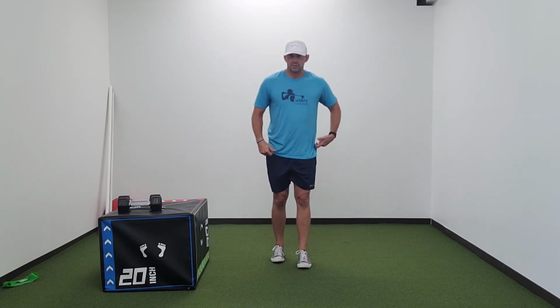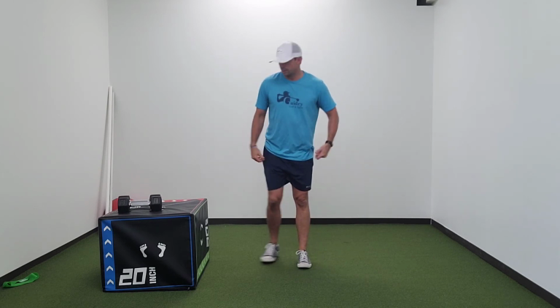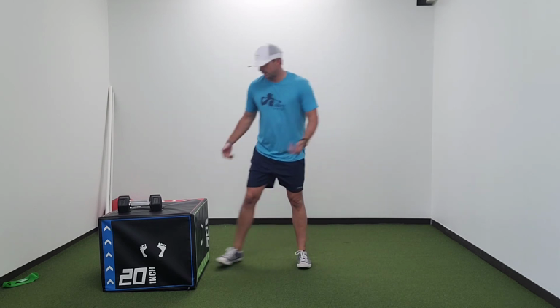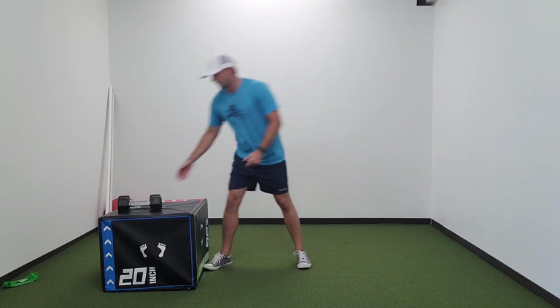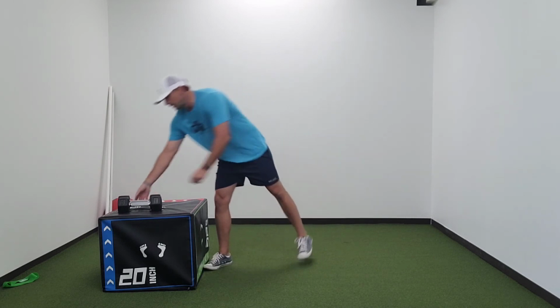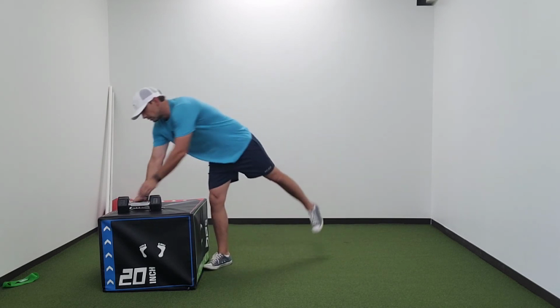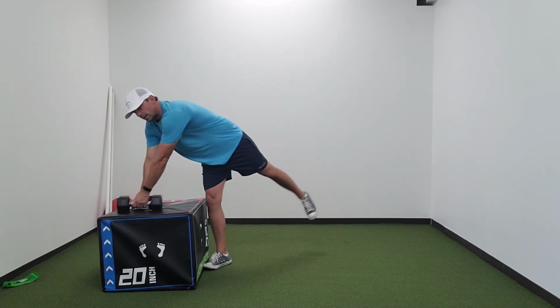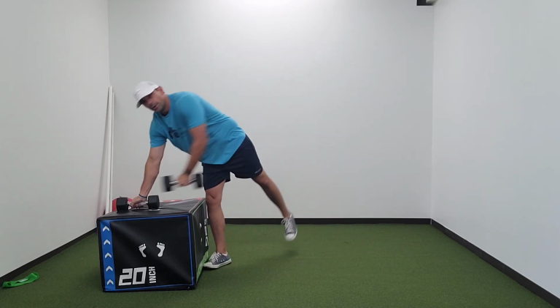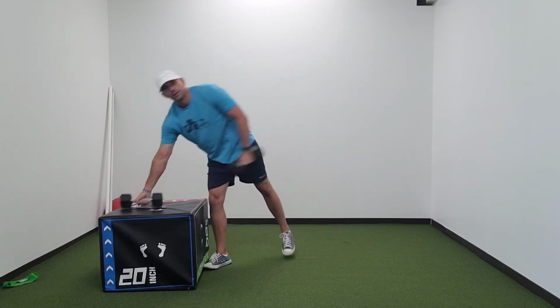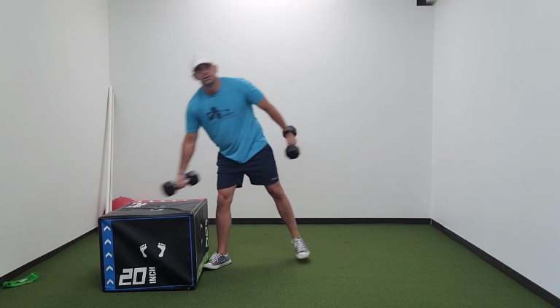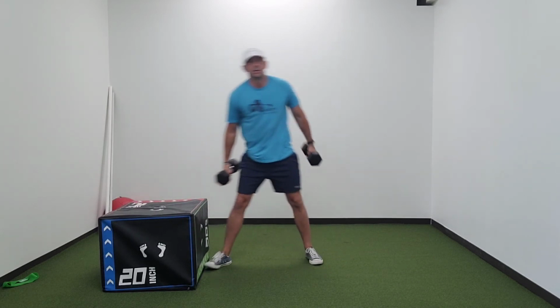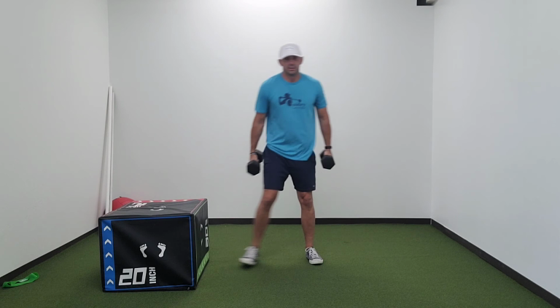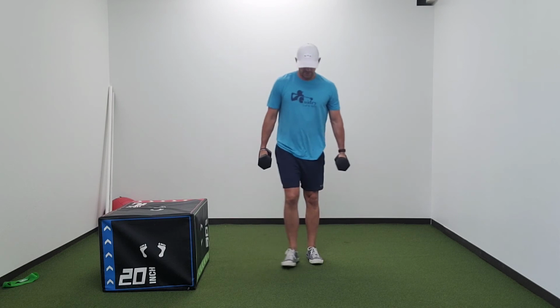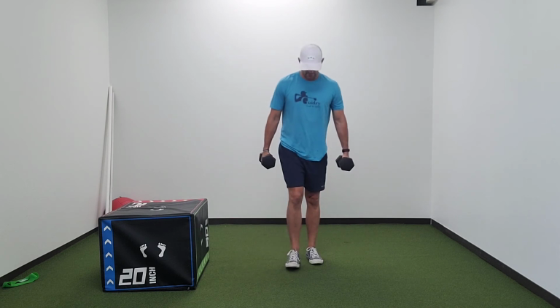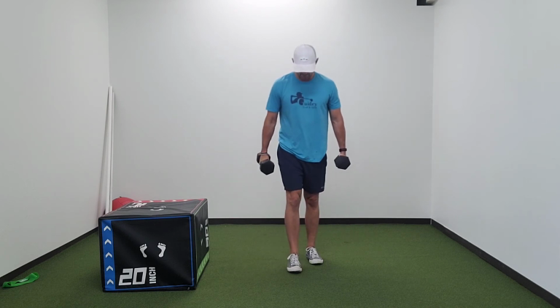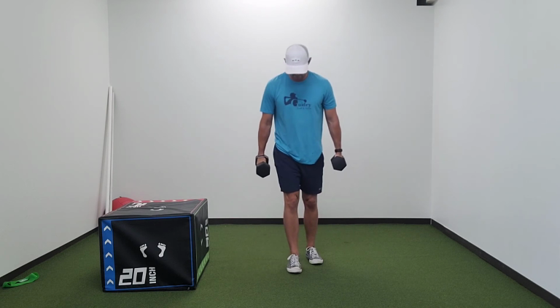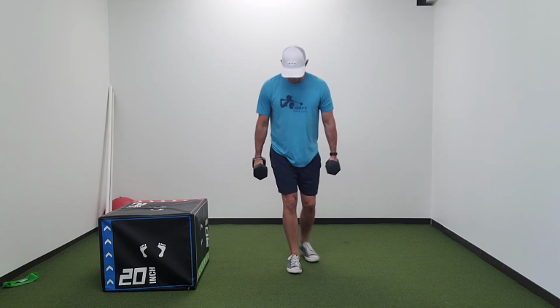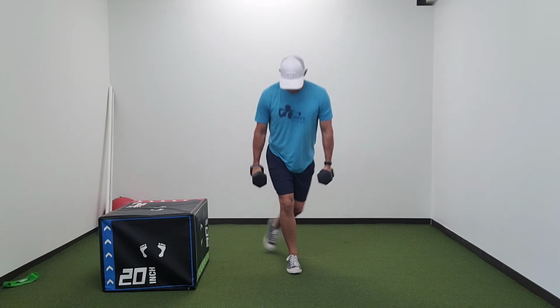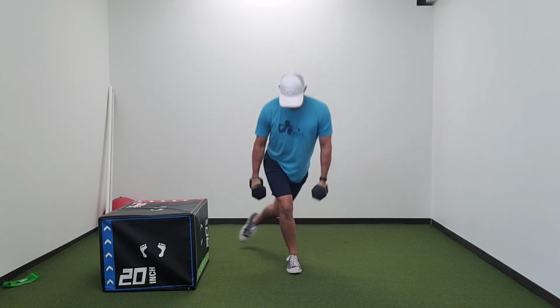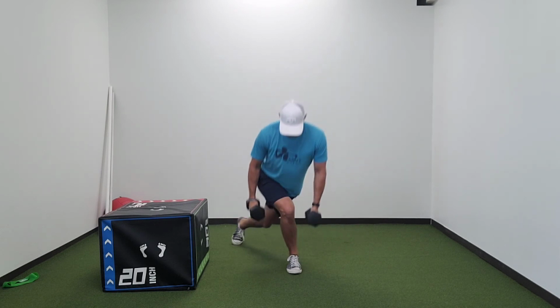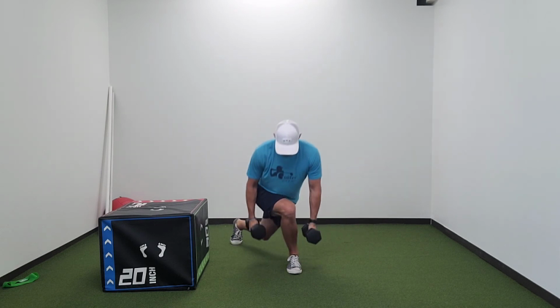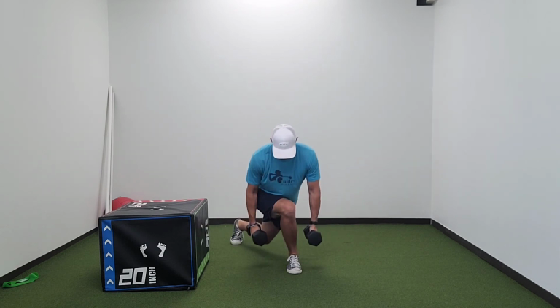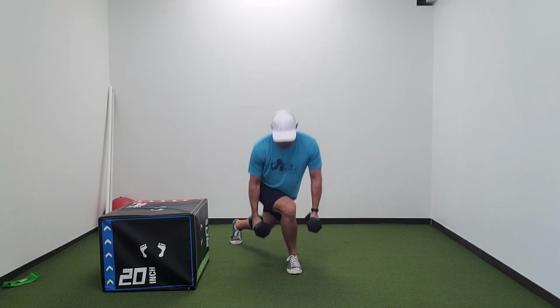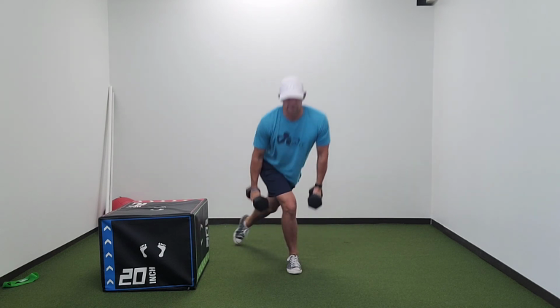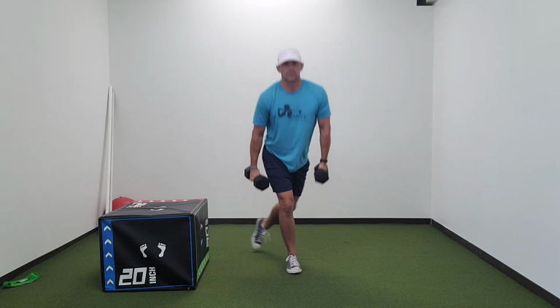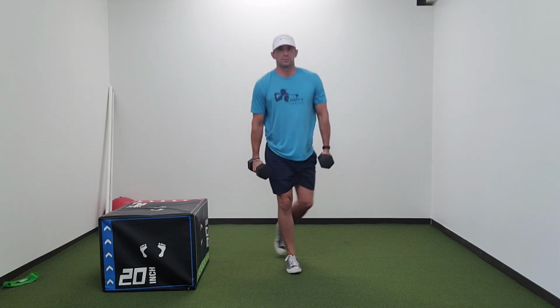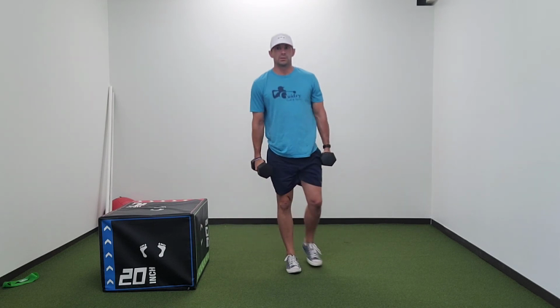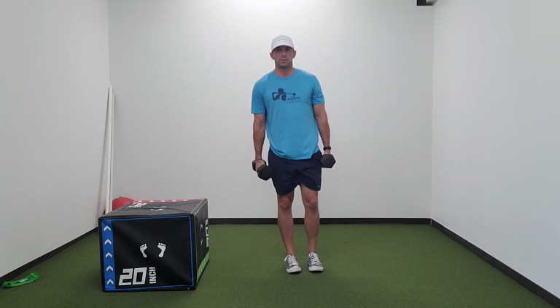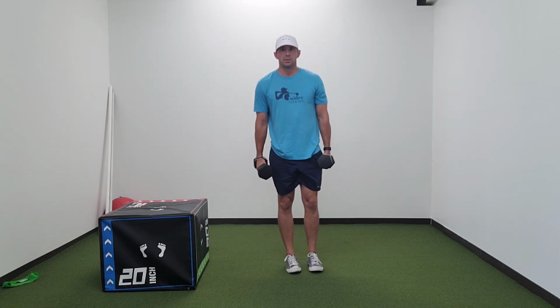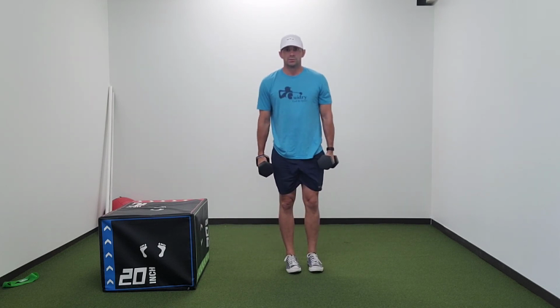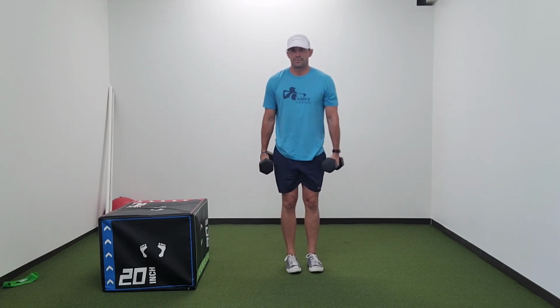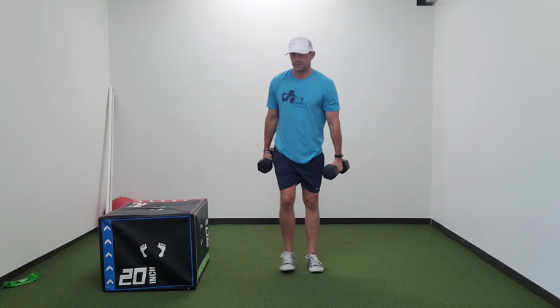Really loading that hip and that leg. Start with bodyweight — you can add some dumbbells to this. Reach across, drive back.